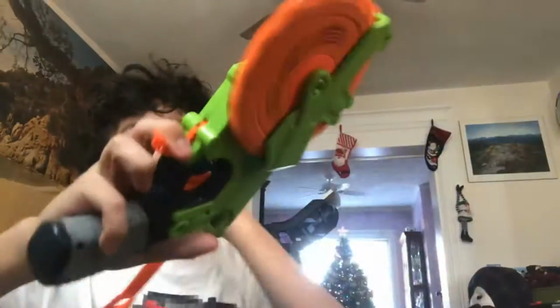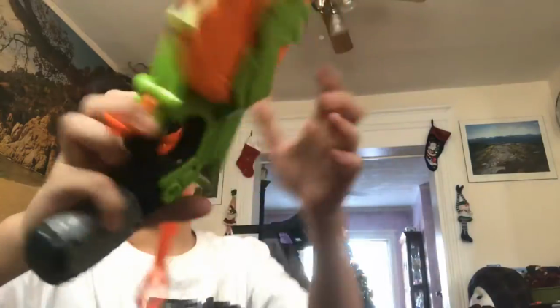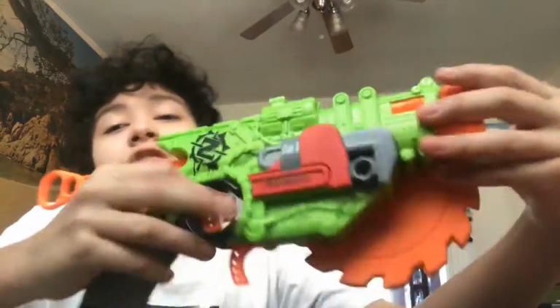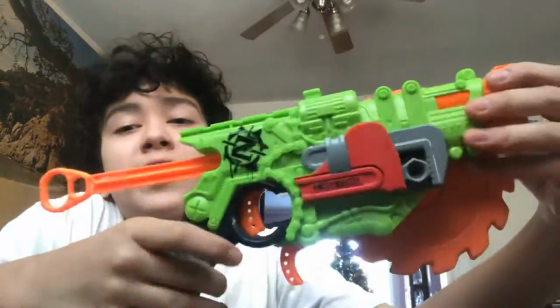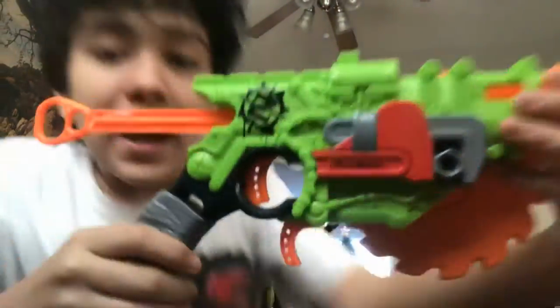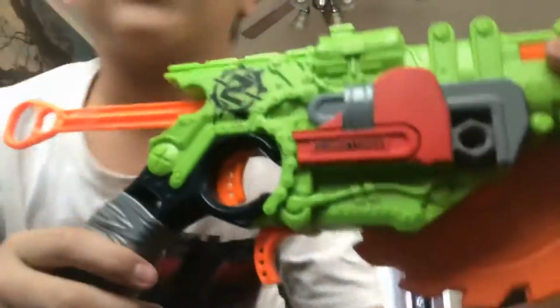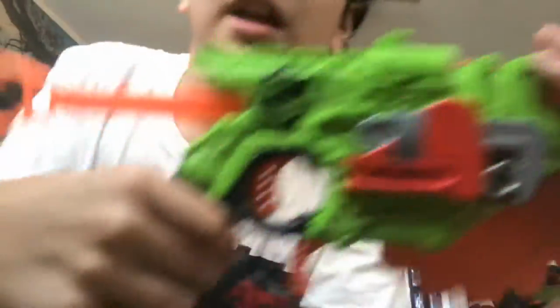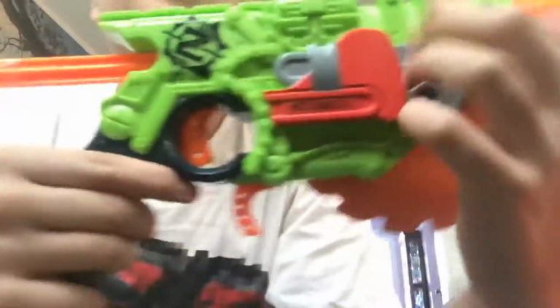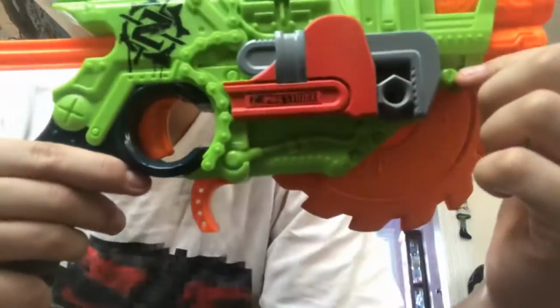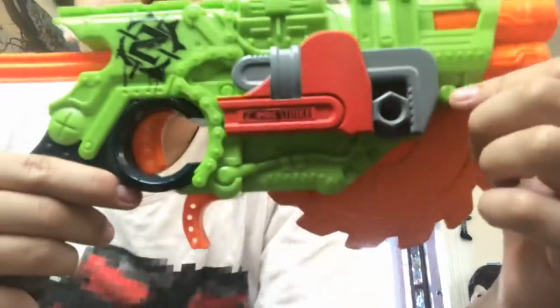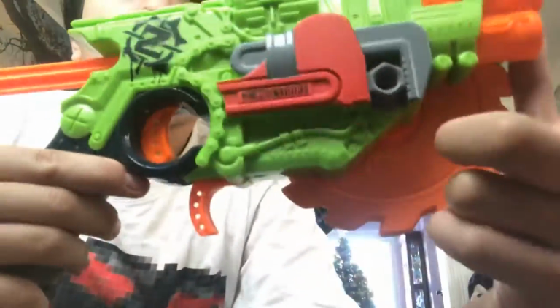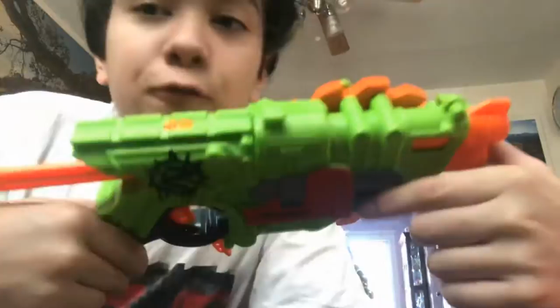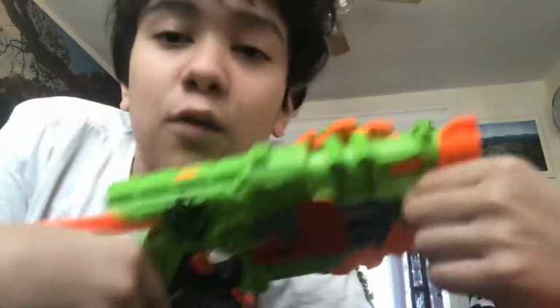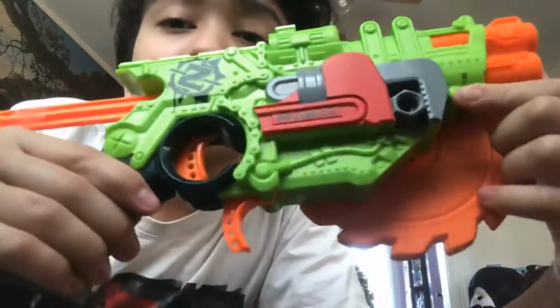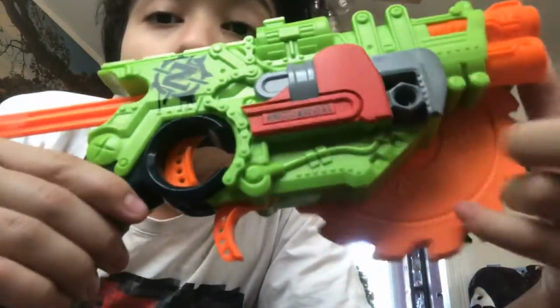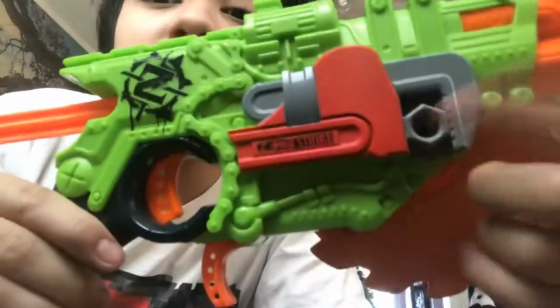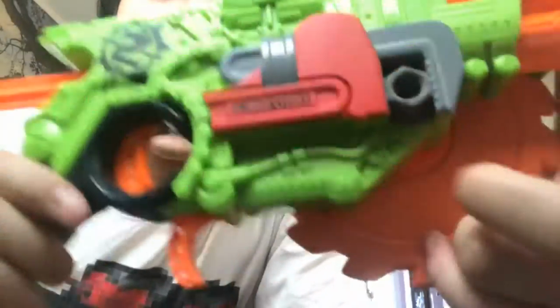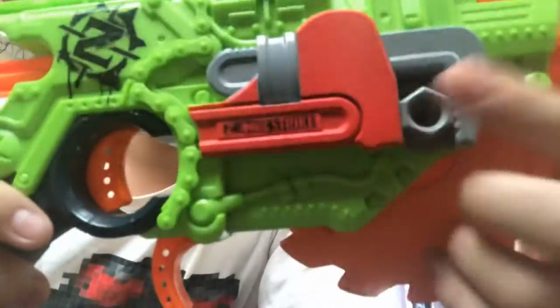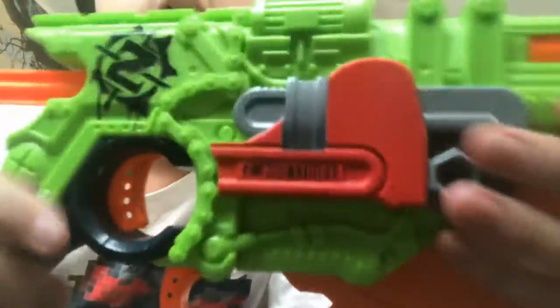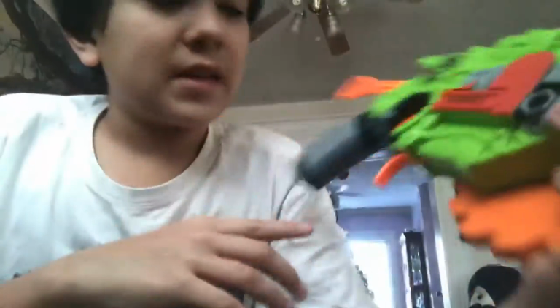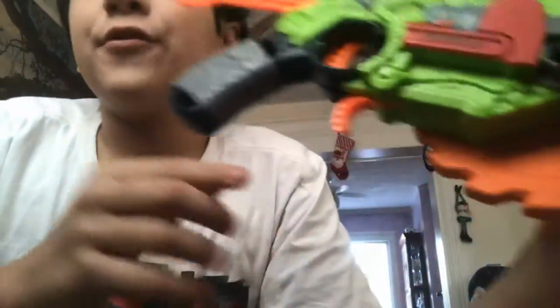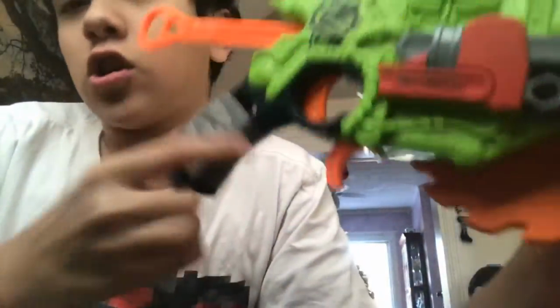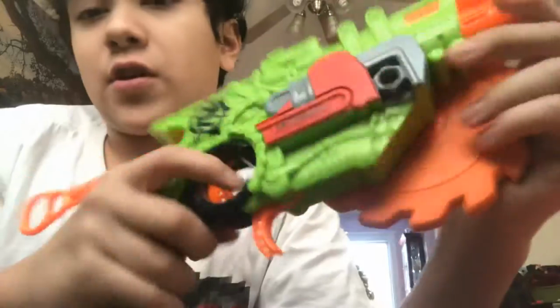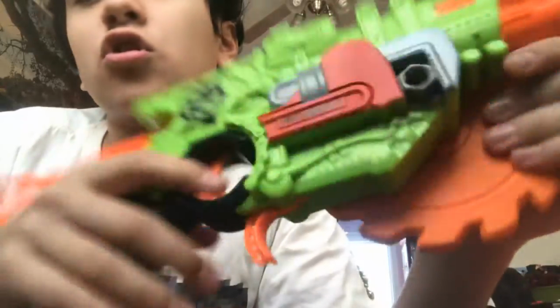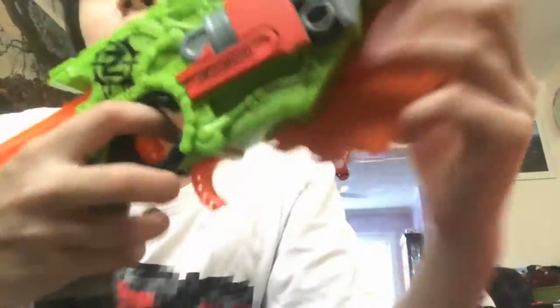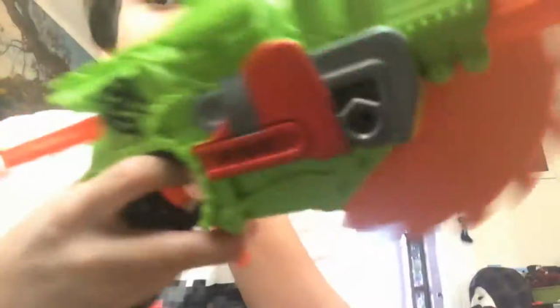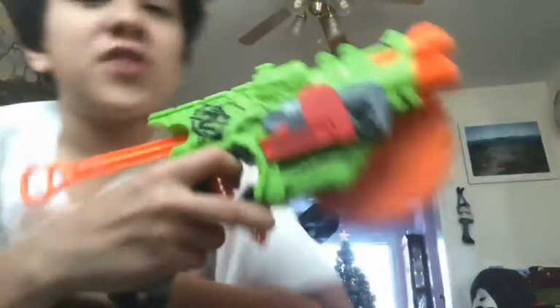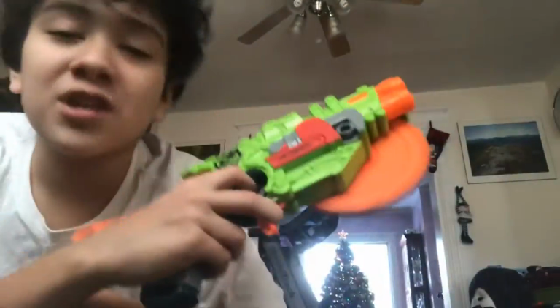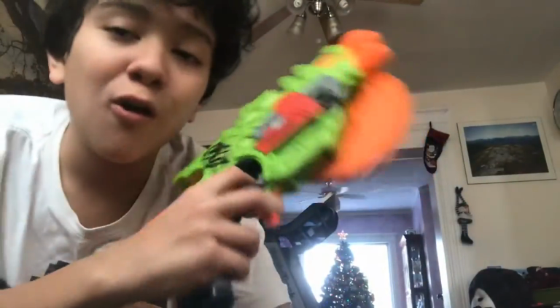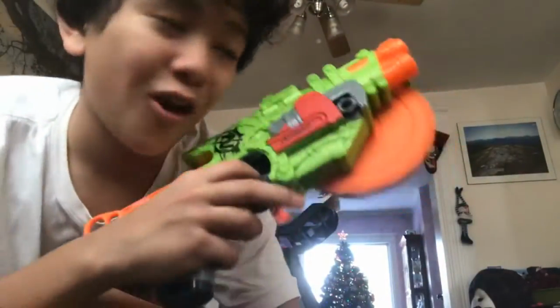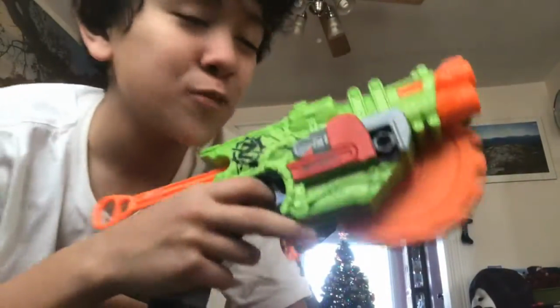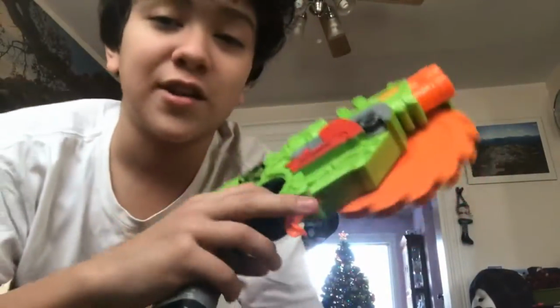I like the Zombie Strike branding. I like how there's details on this — like, that's a freaking wrench! What the heck? And there's like a cloth right there. It's just super sick. The Zombie Strike series is always super detailed.